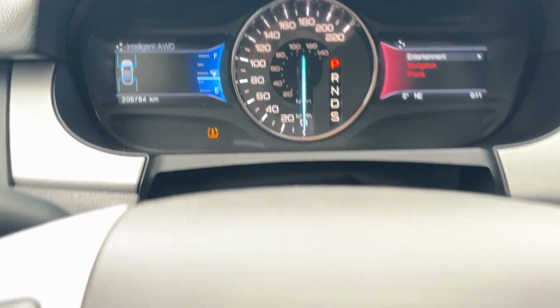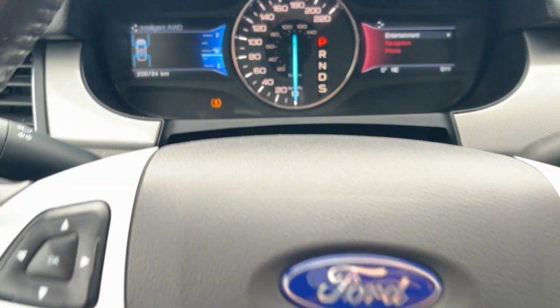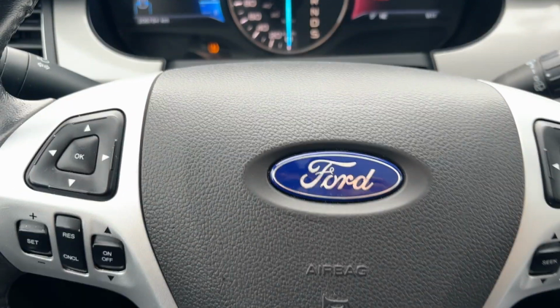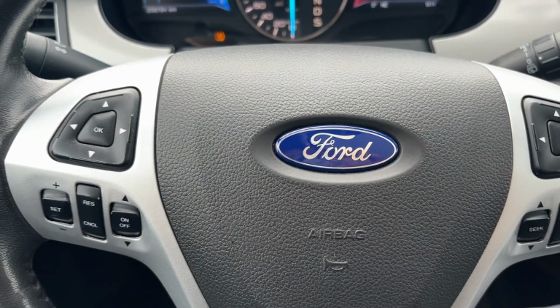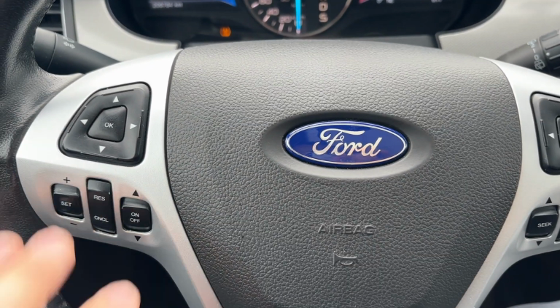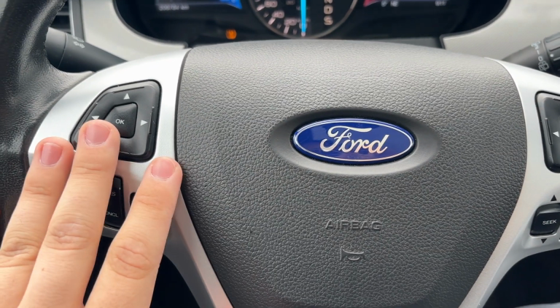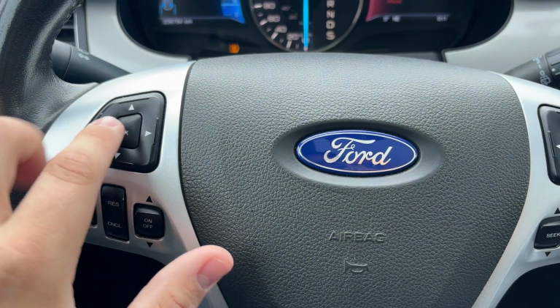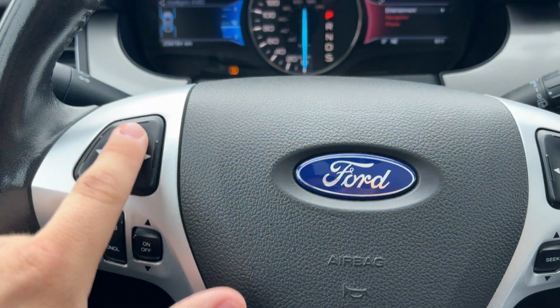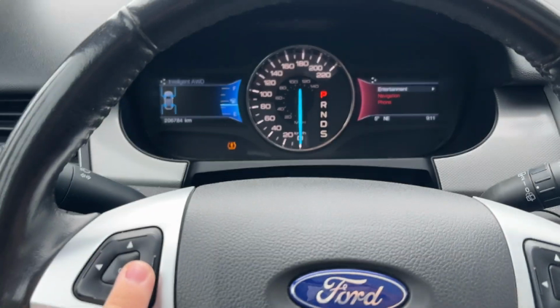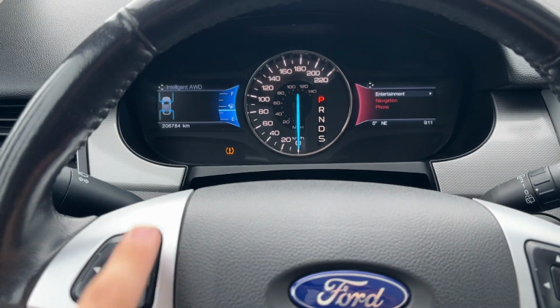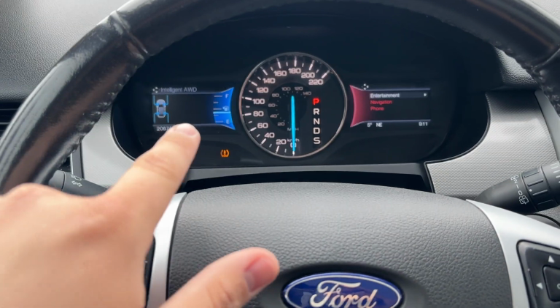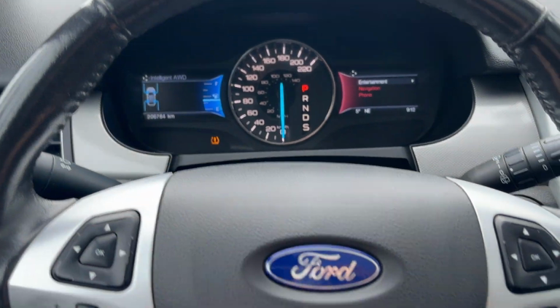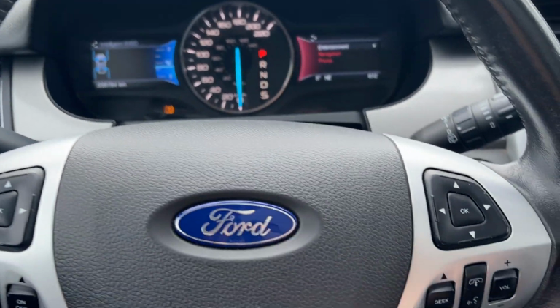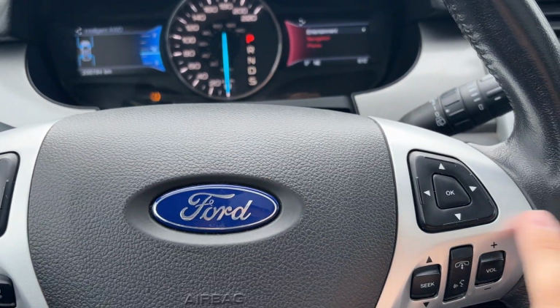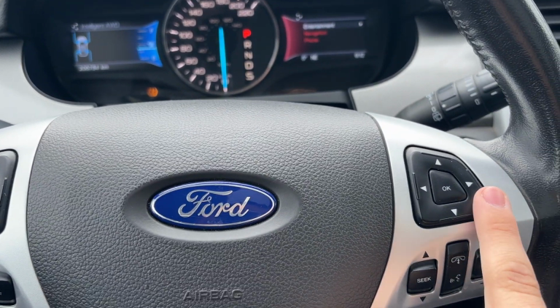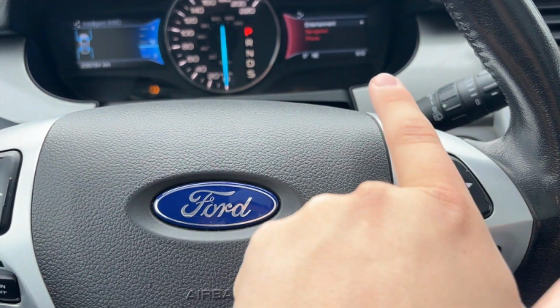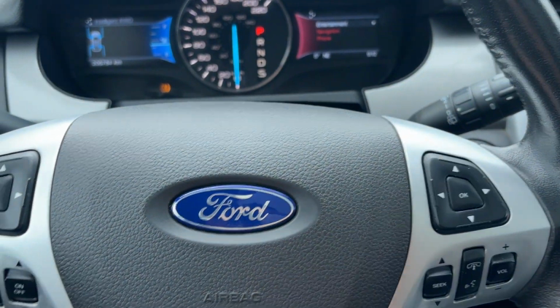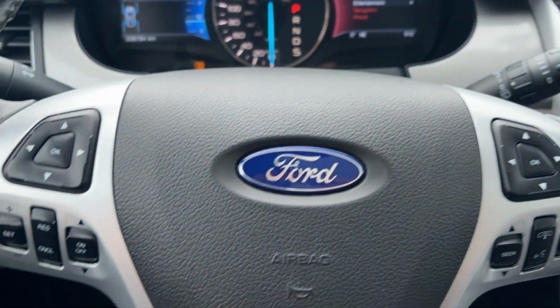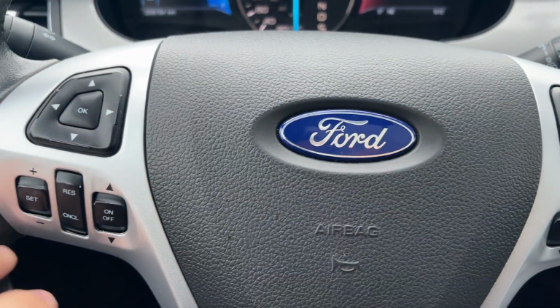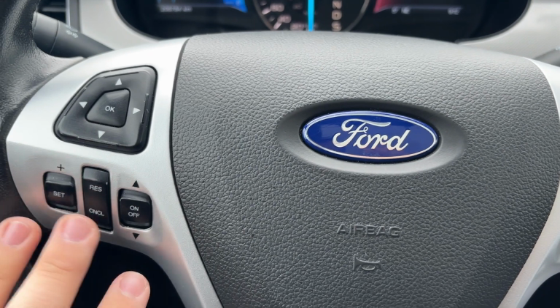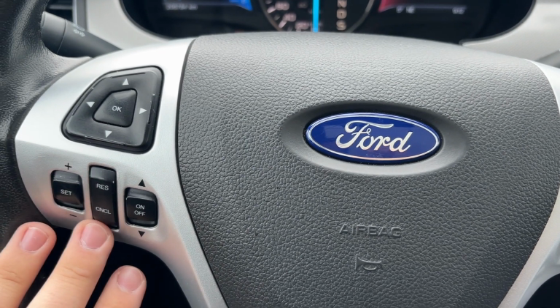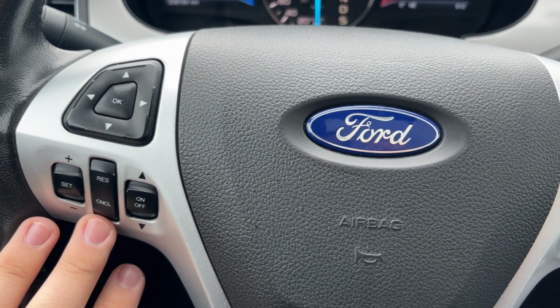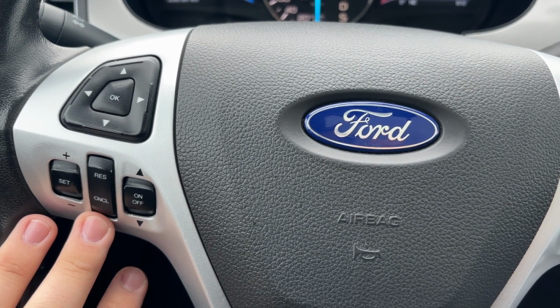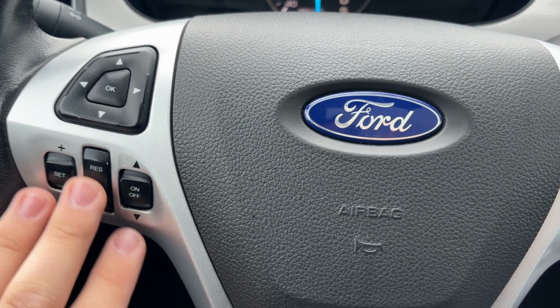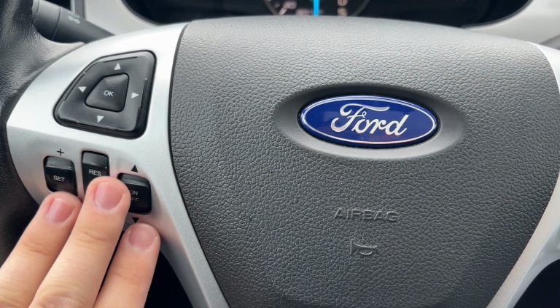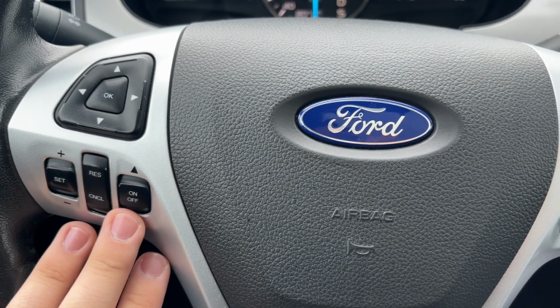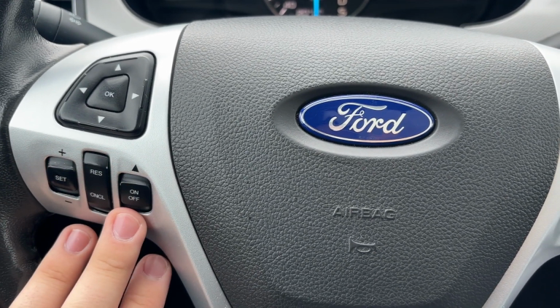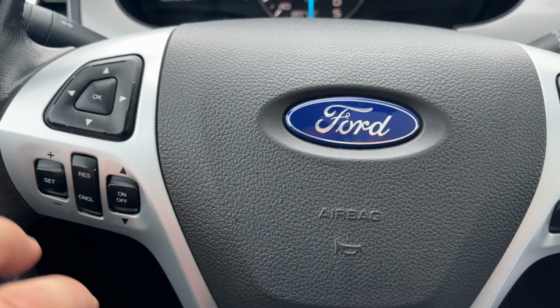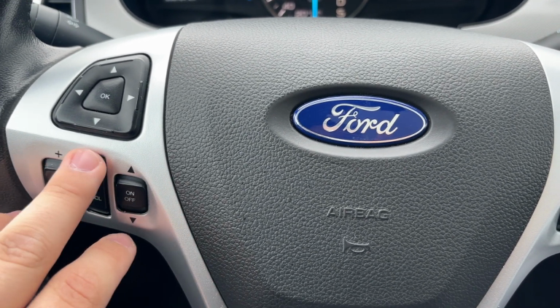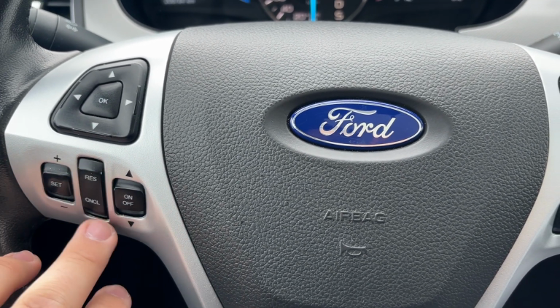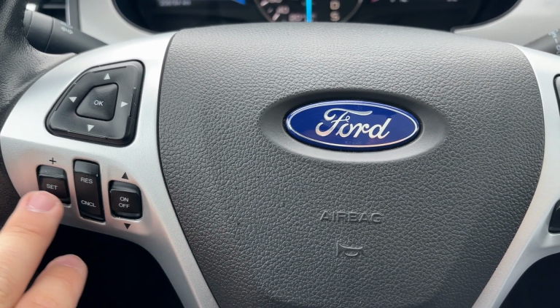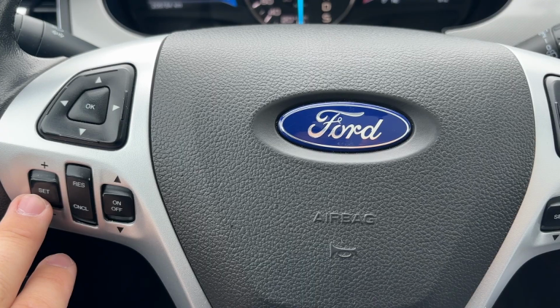Going to the steering wheel, you do have all your controls — the left side and the right side. This is all your cruise control: on, off, resume, cancel, and set. Super simple and easy.